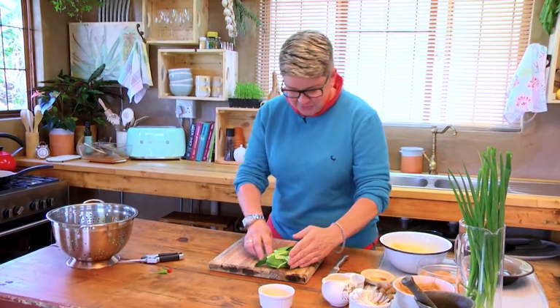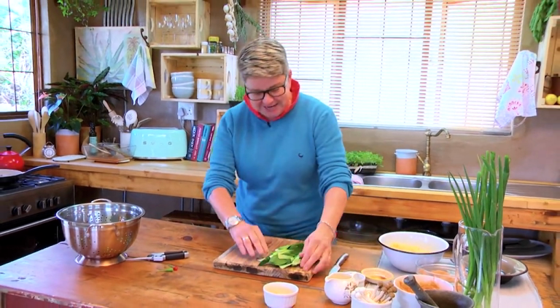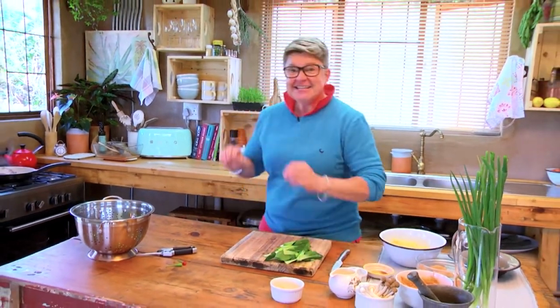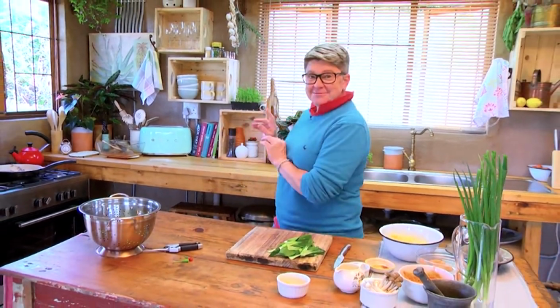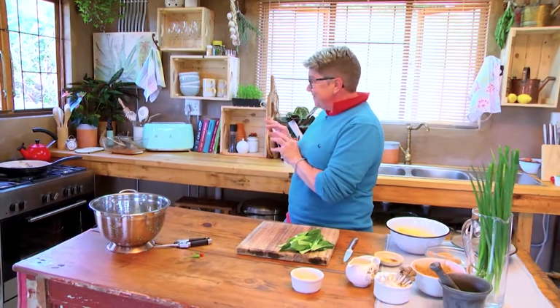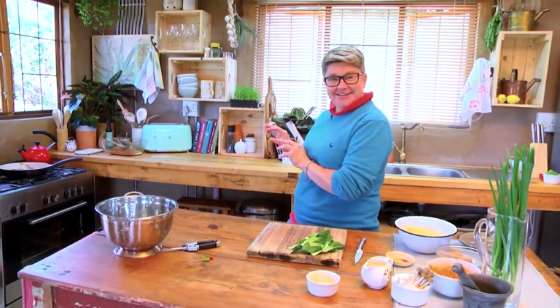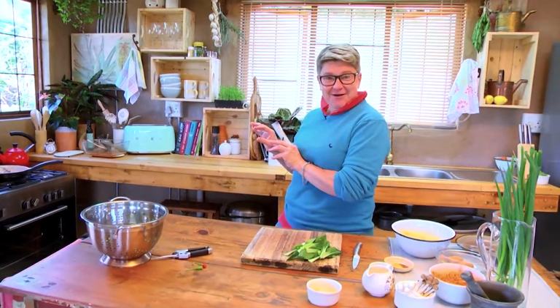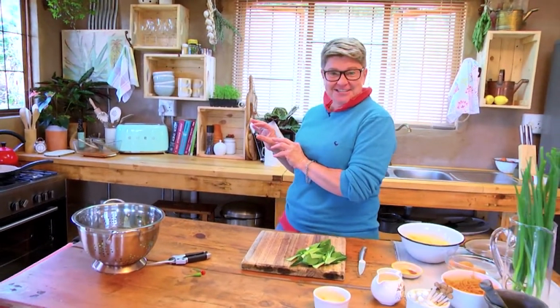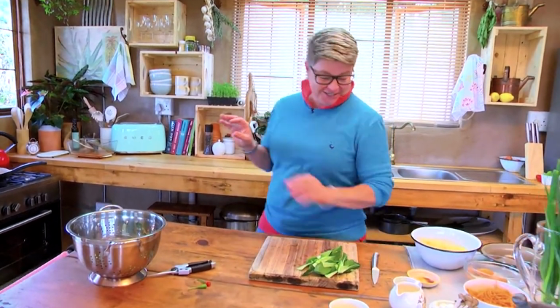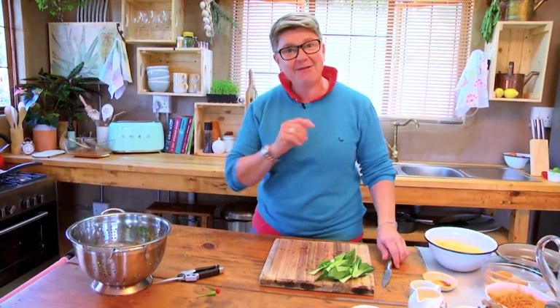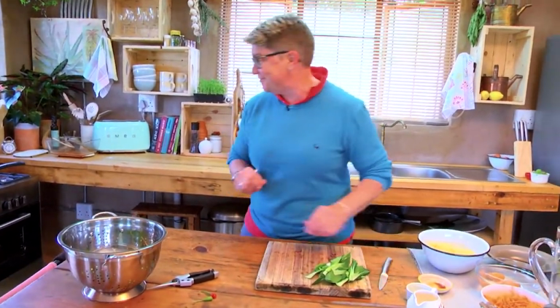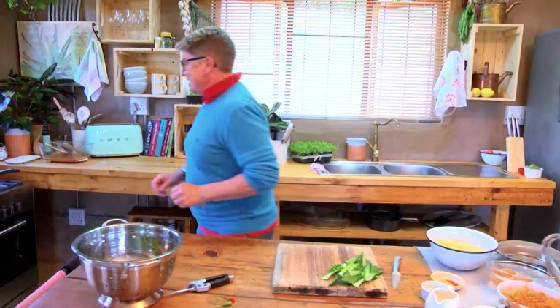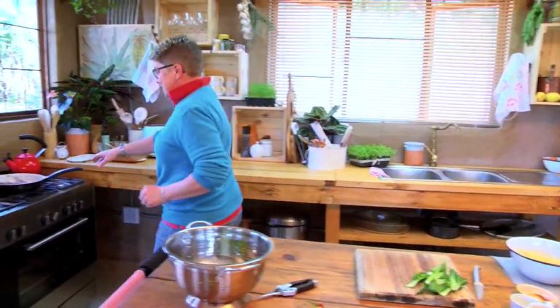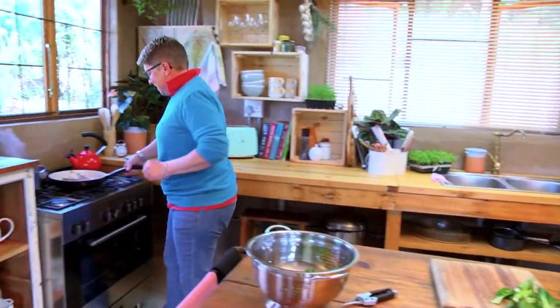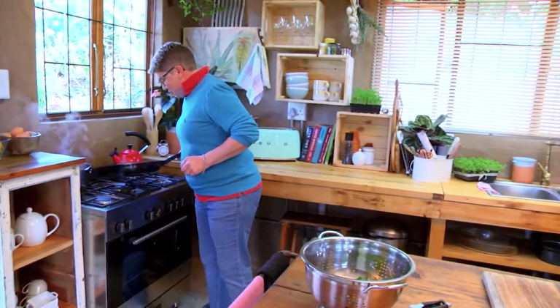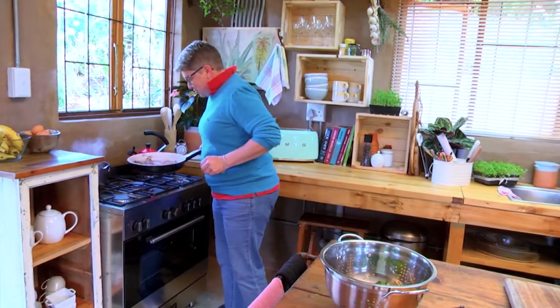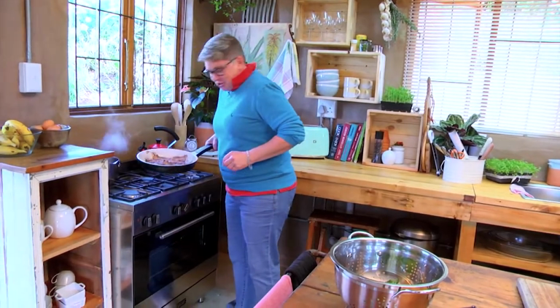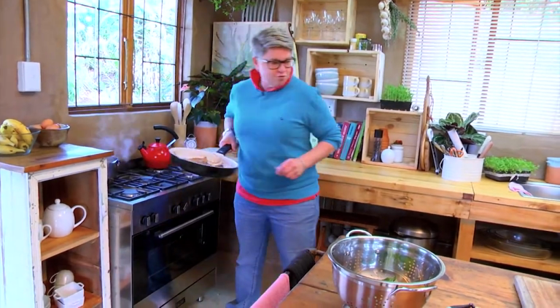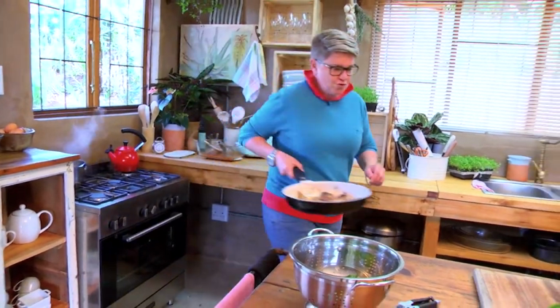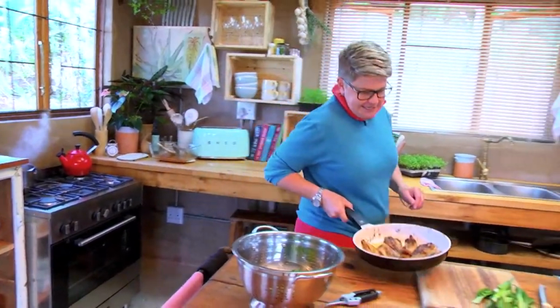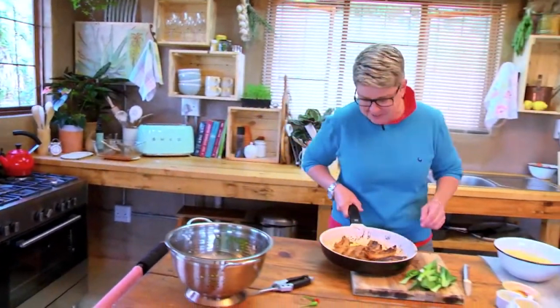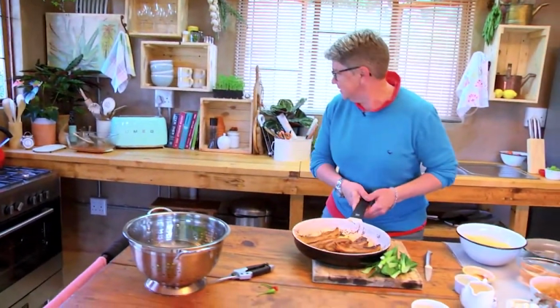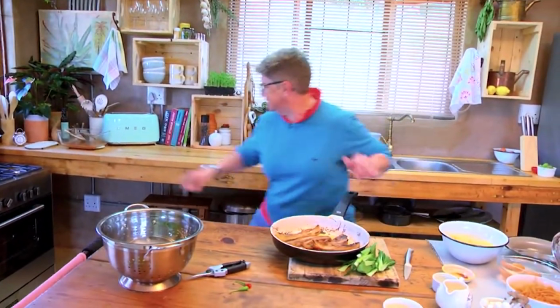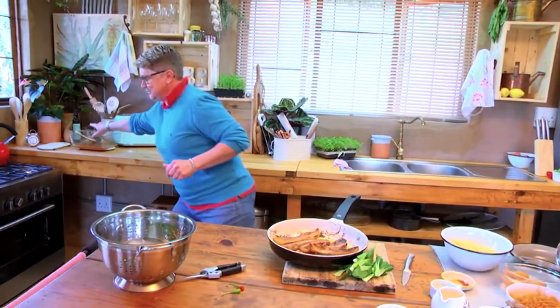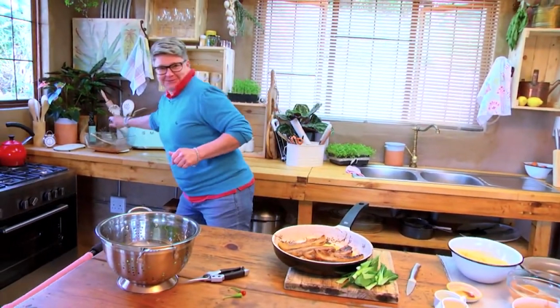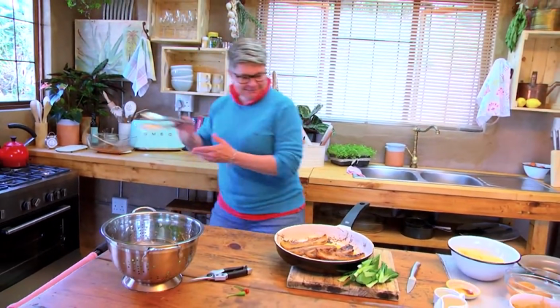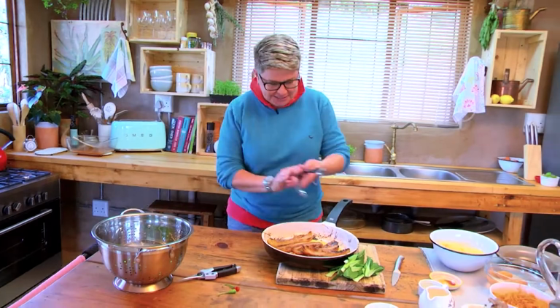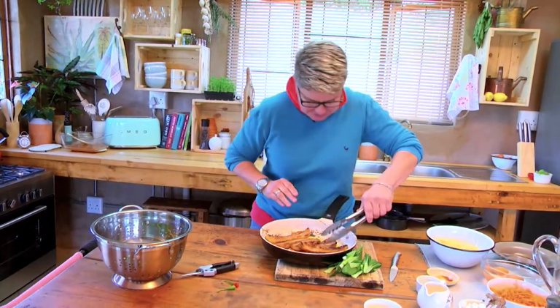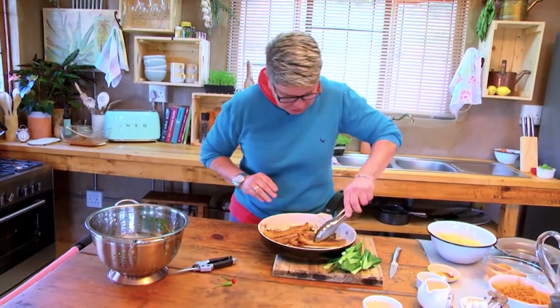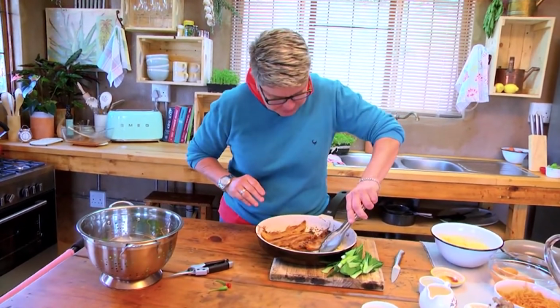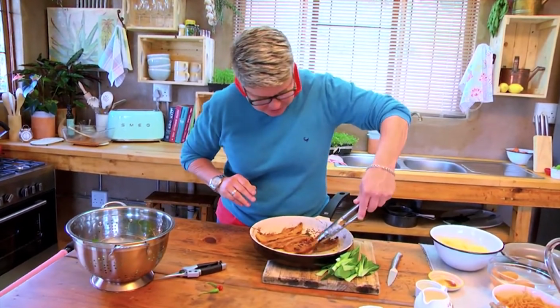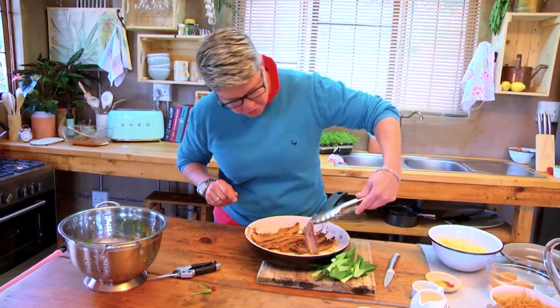Things are smelling really good in that part of the kitchen, so I'm heading over there because these guys are good to go. Oh — in my excitement, I'm leaving my tongs behind!